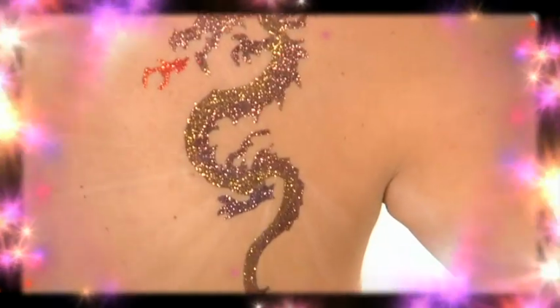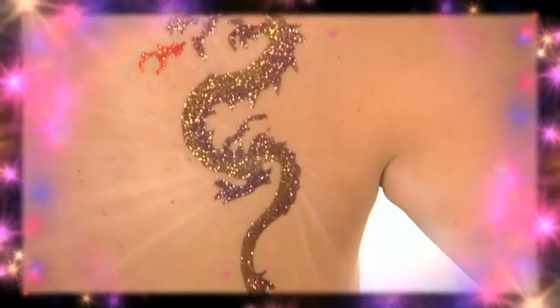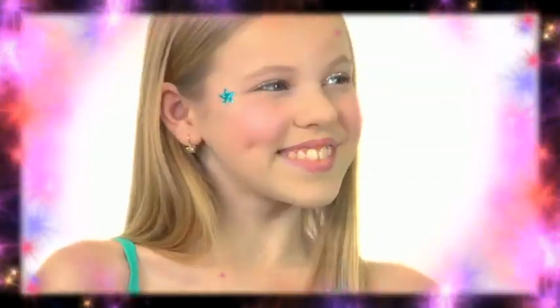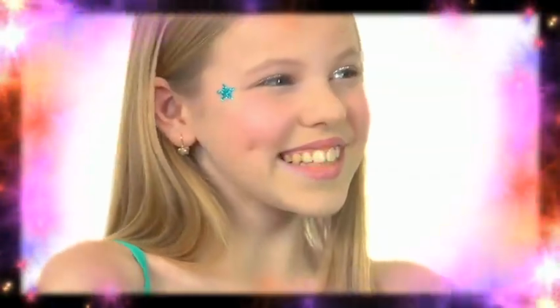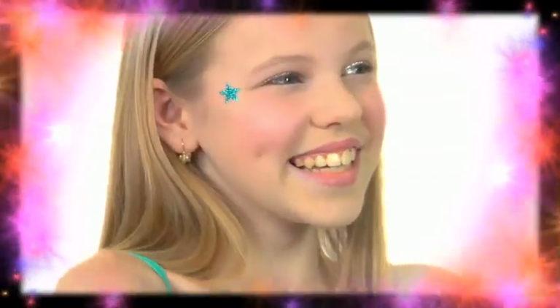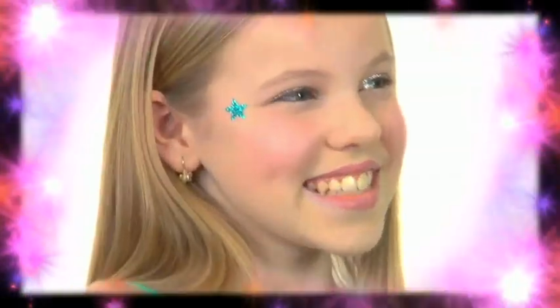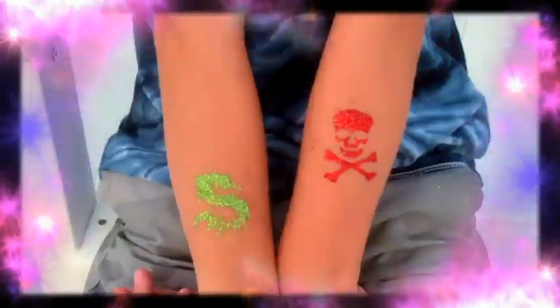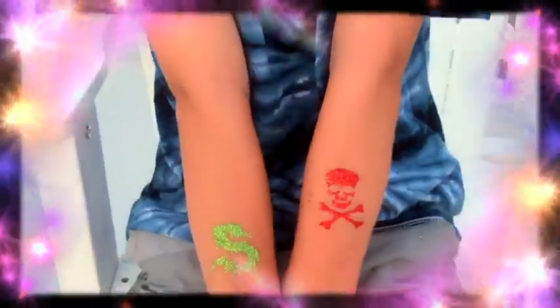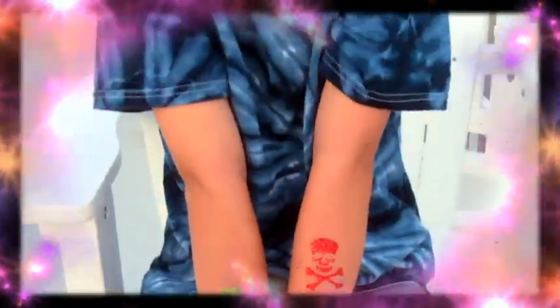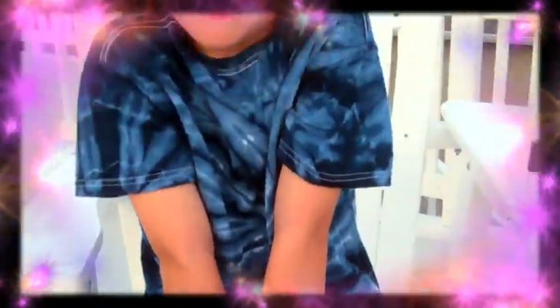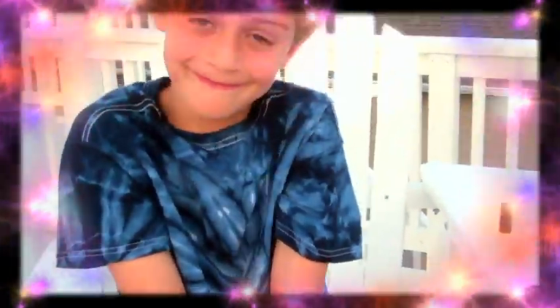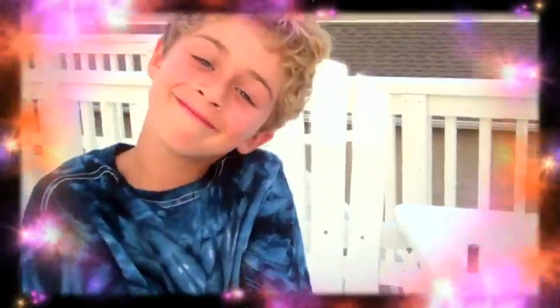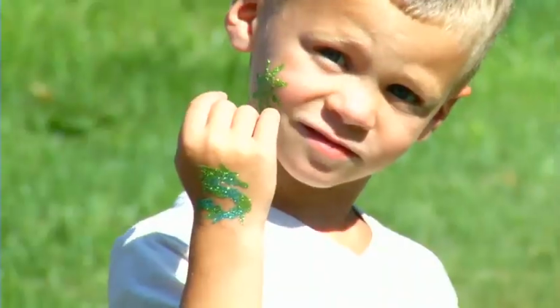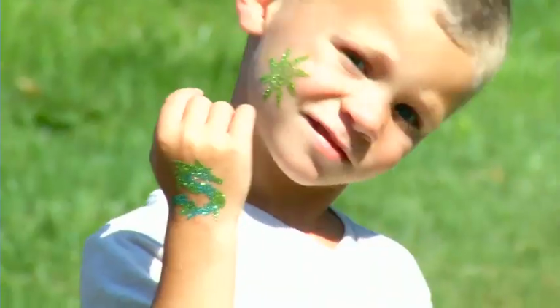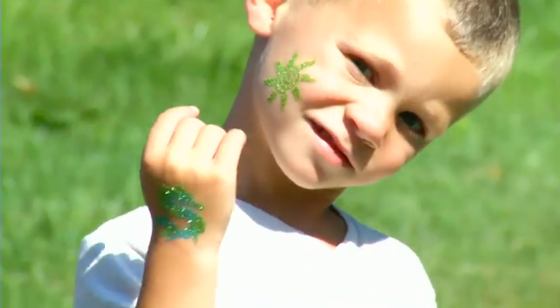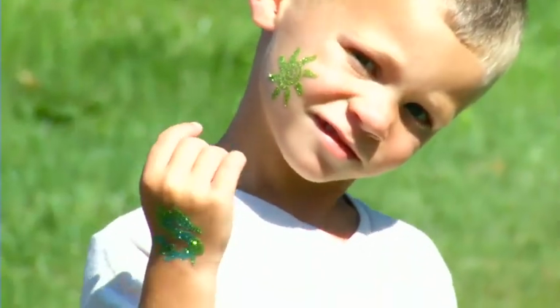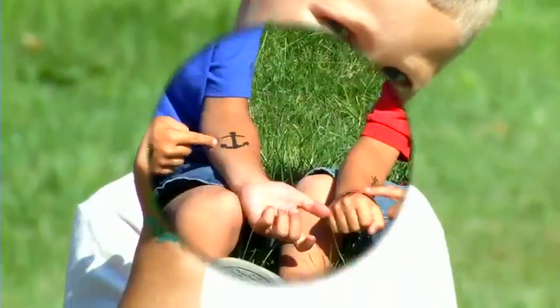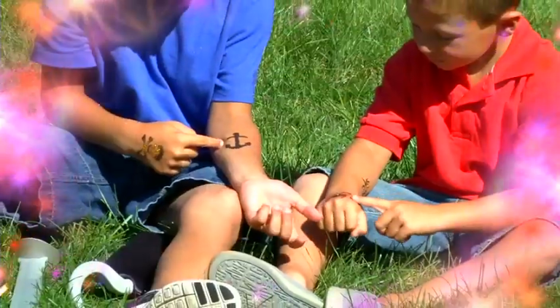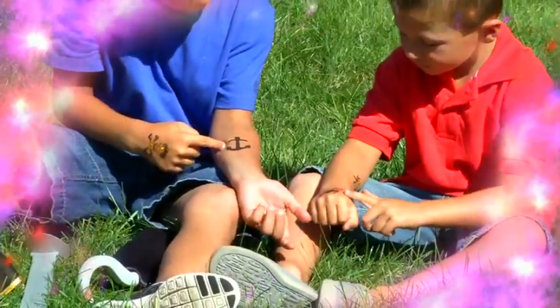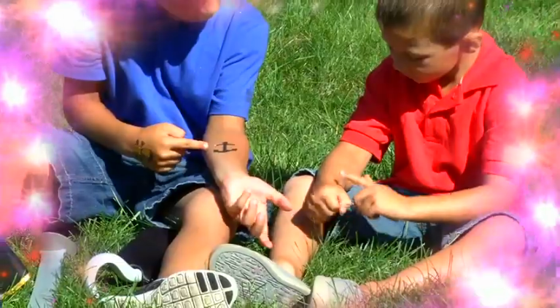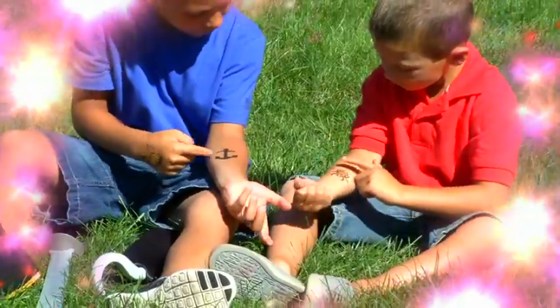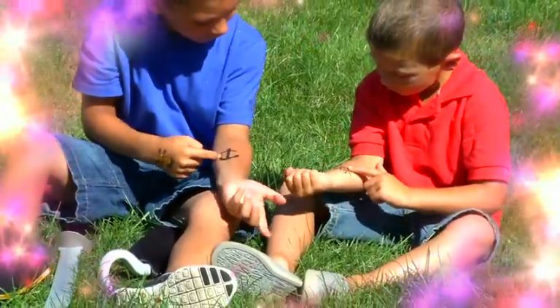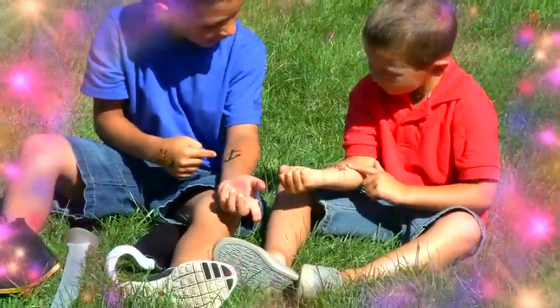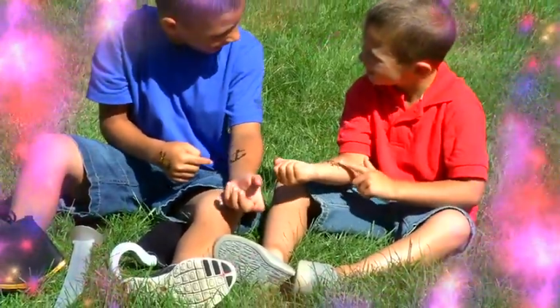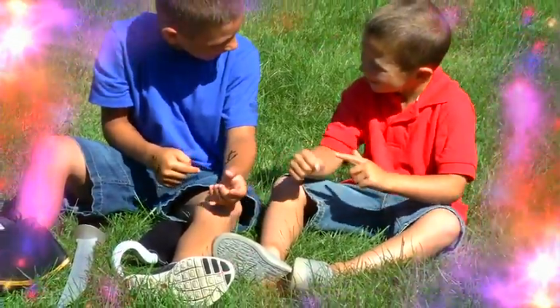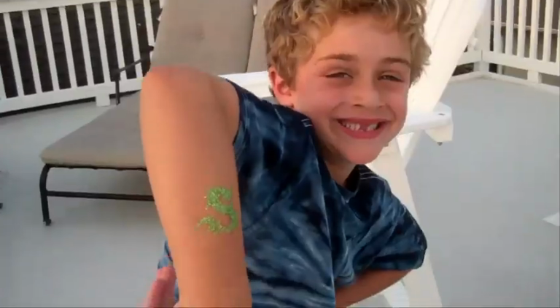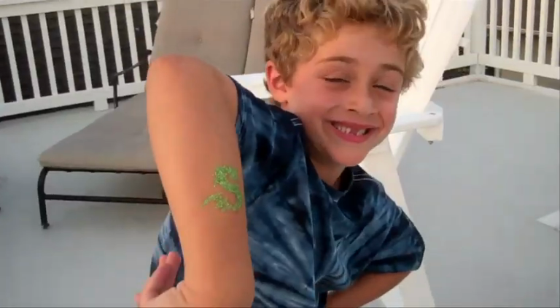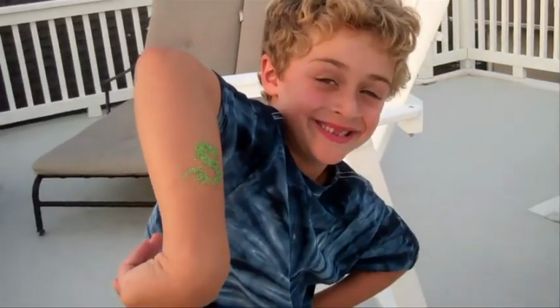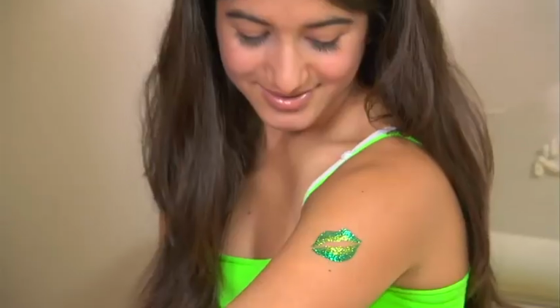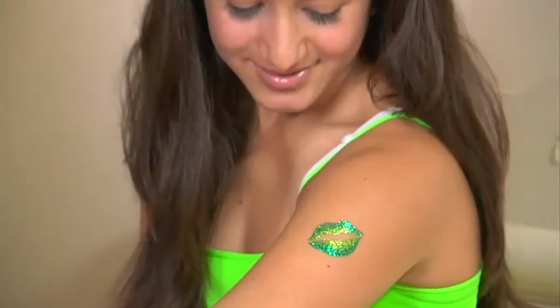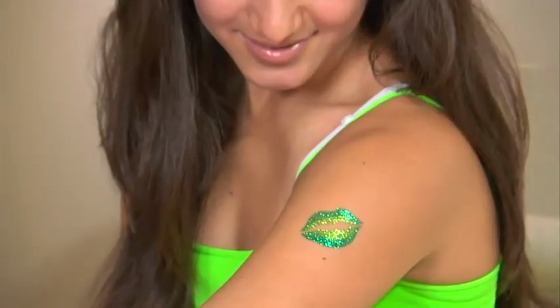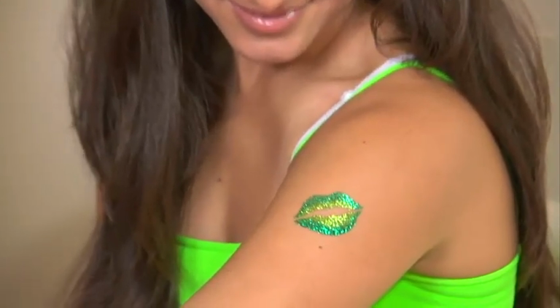Put Shimmer Tattoo Accents anywhere and have fun everywhere. So easy to apply, kids can create dozens of designs. Be a rock star wherever you are.